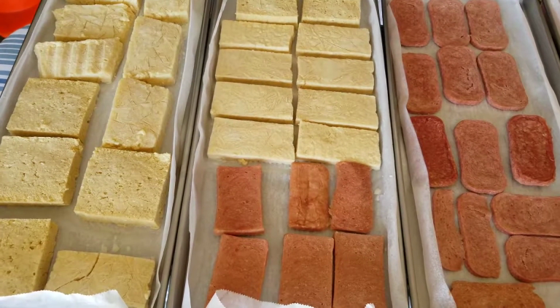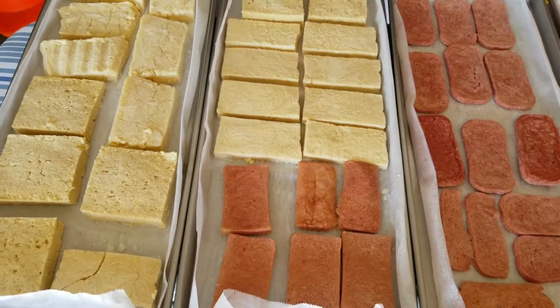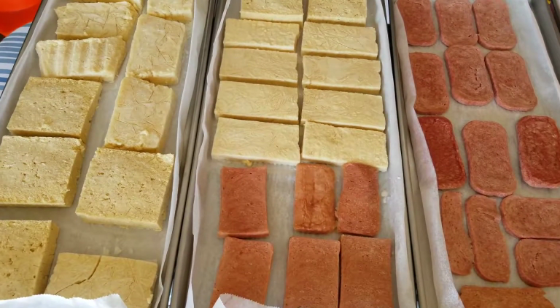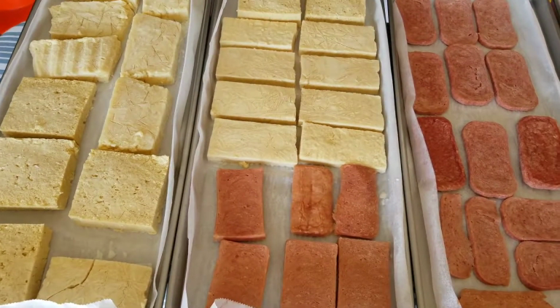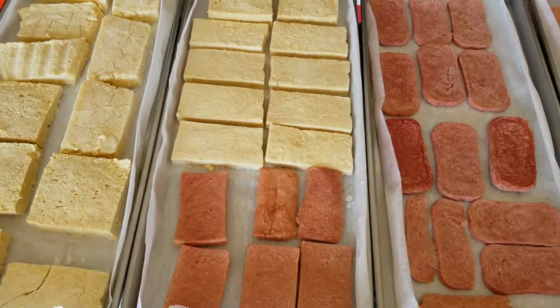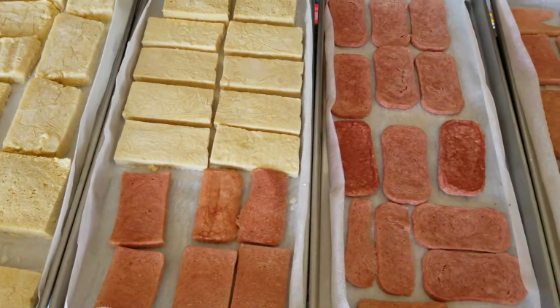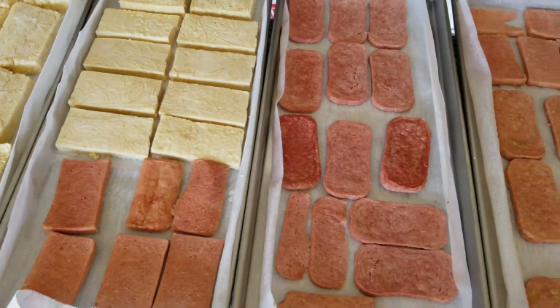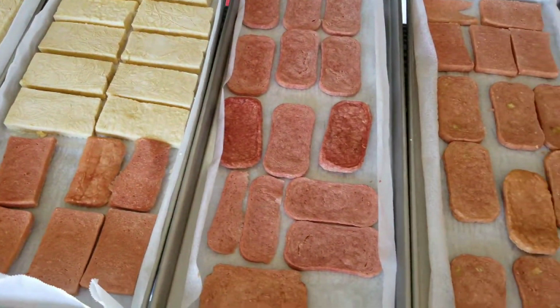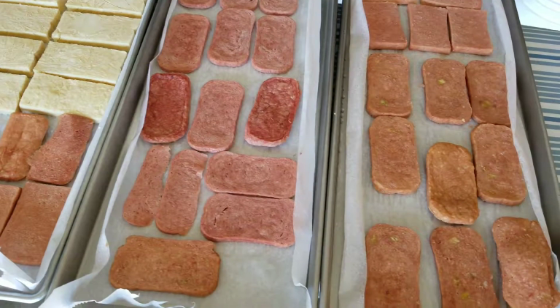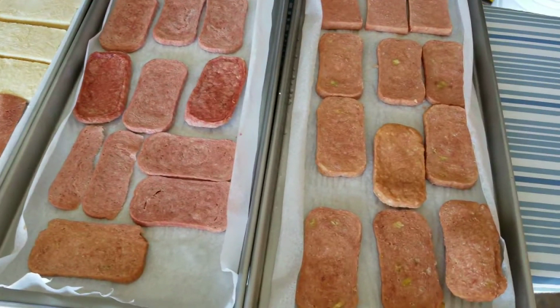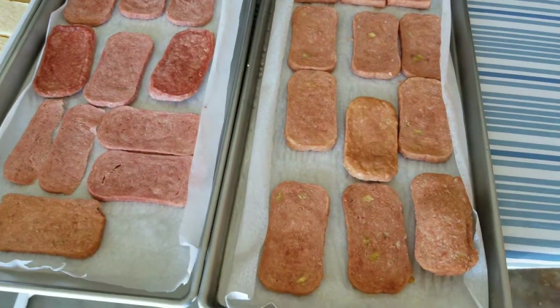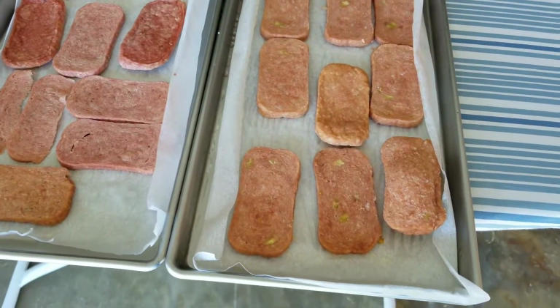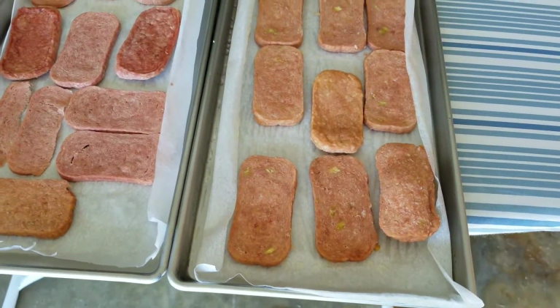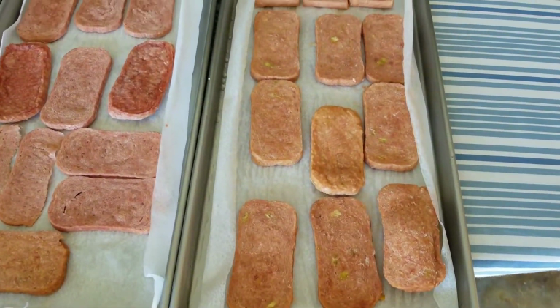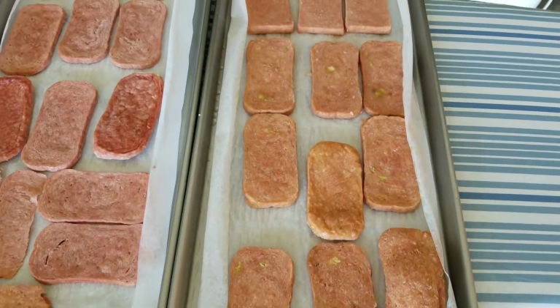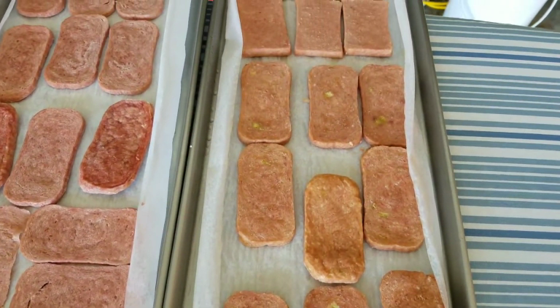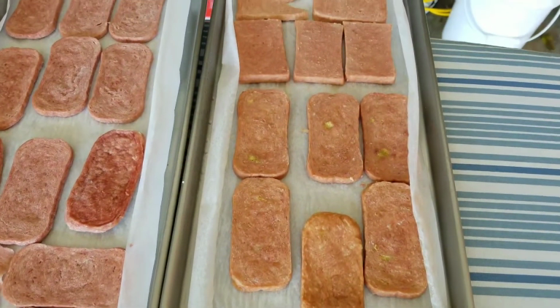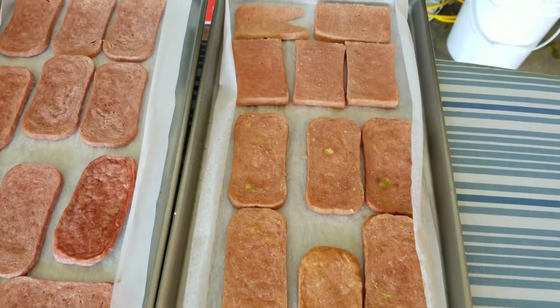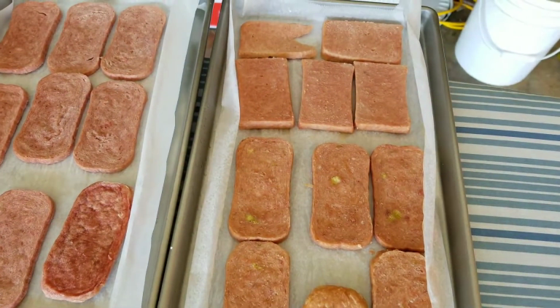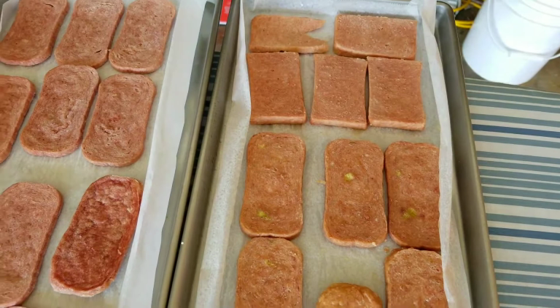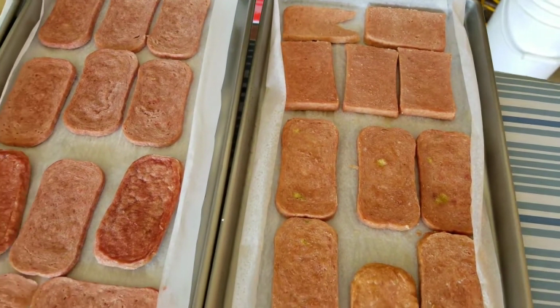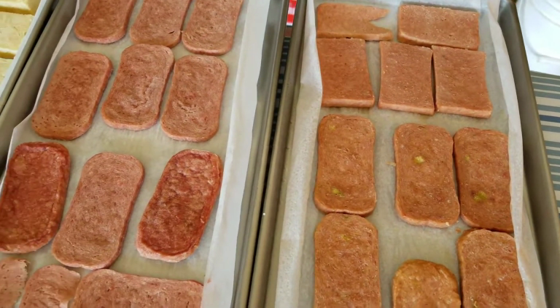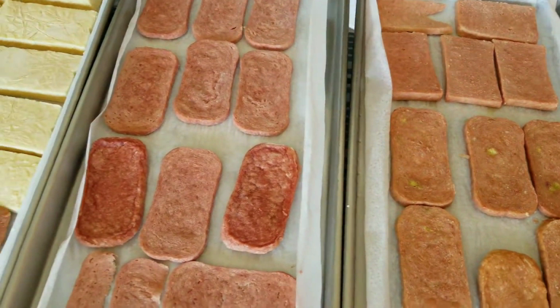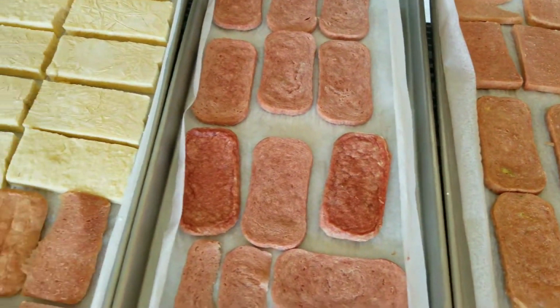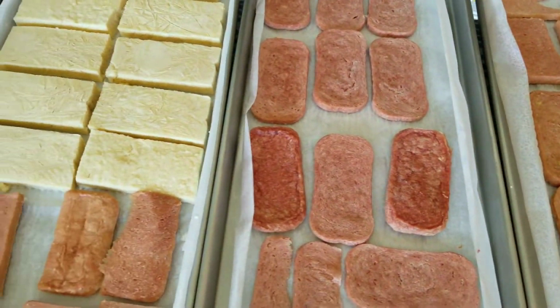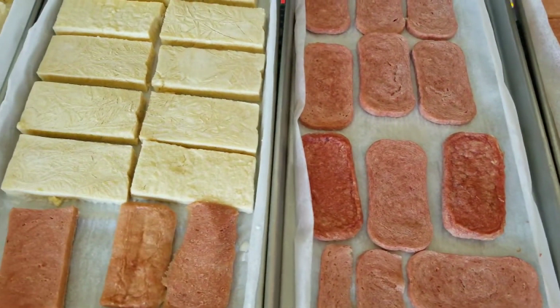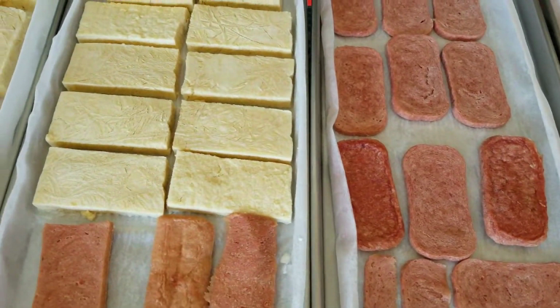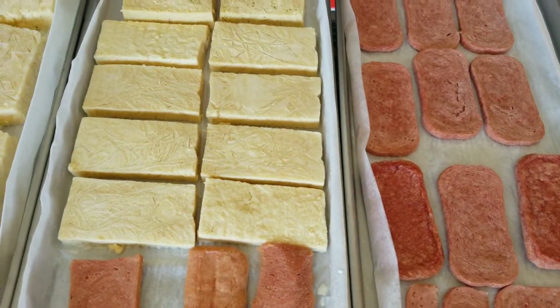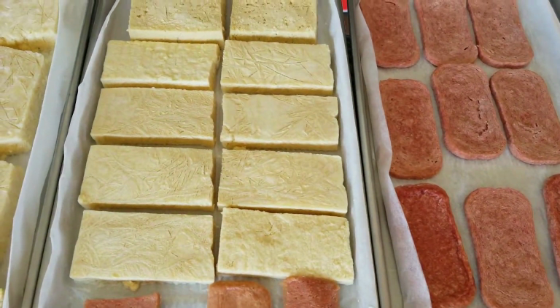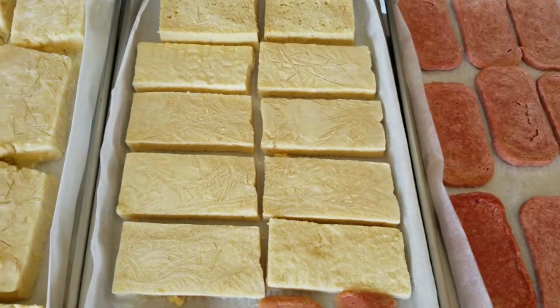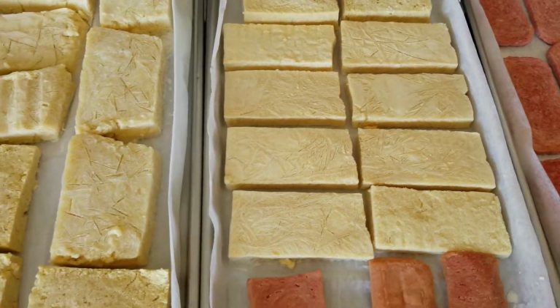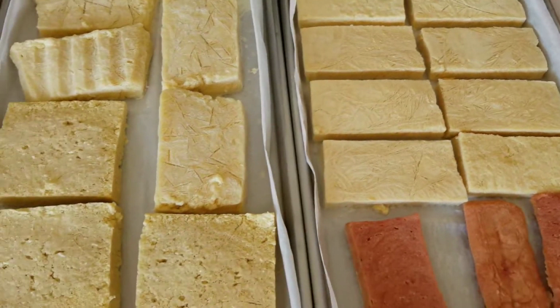Hi guys. We're taking a look at the freeze-dried Spam and Tofu. It's been about 30 hours in the freeze-dryer. I believe they may be dry. Let's see.